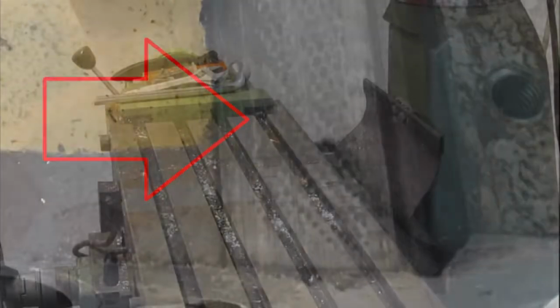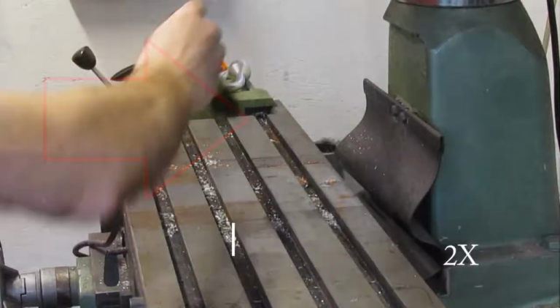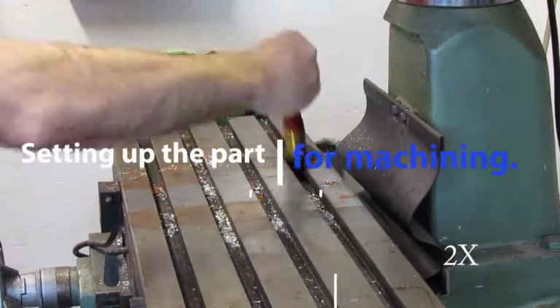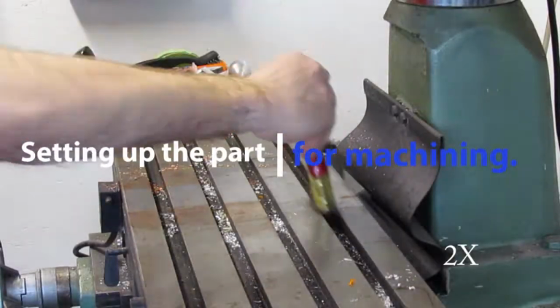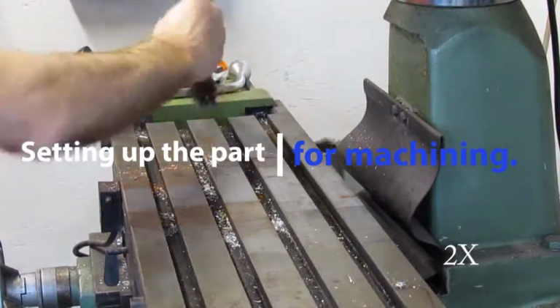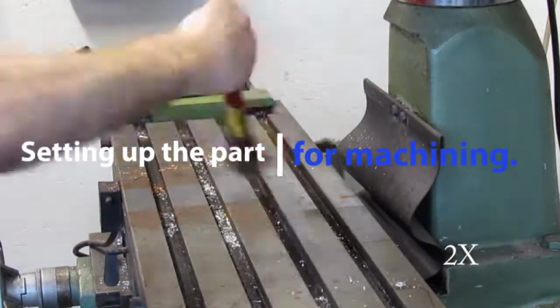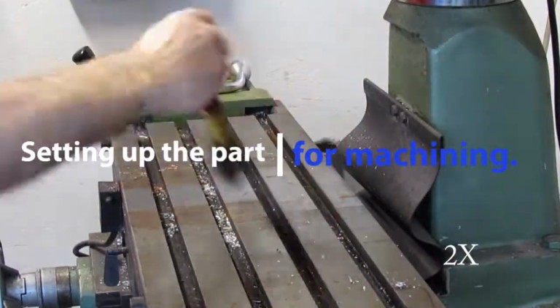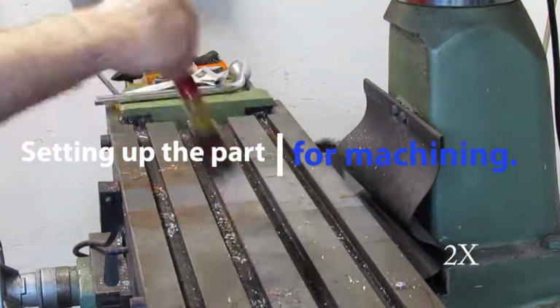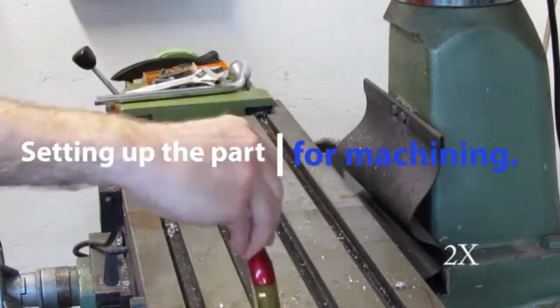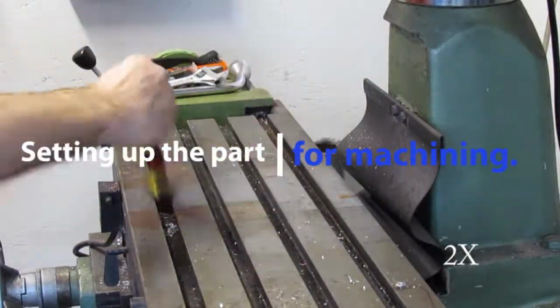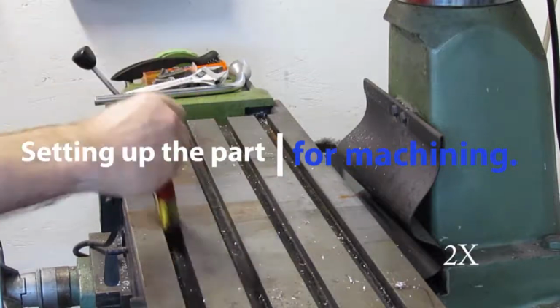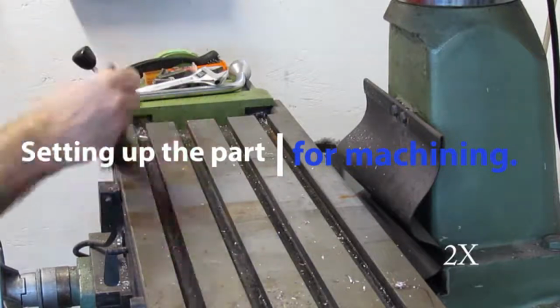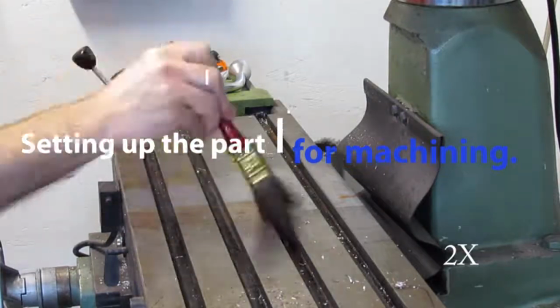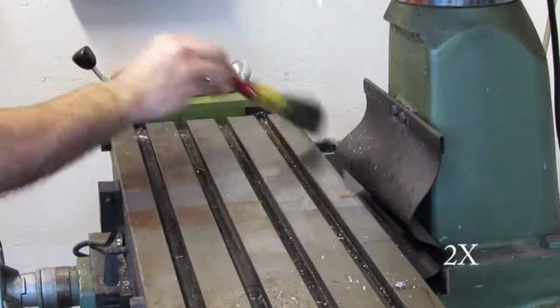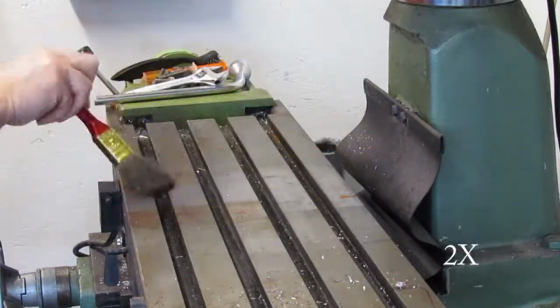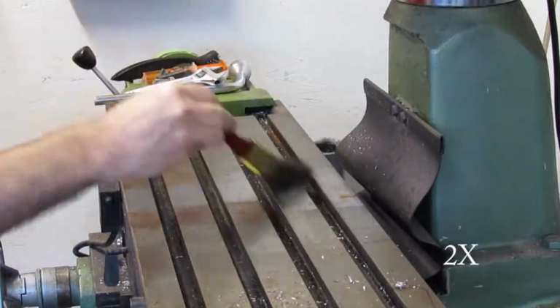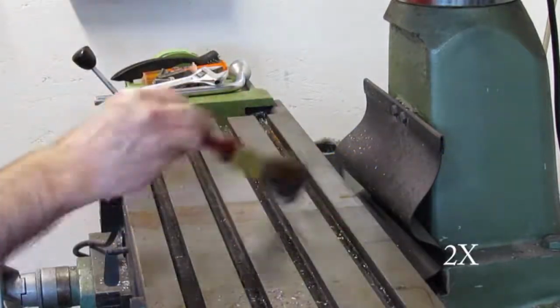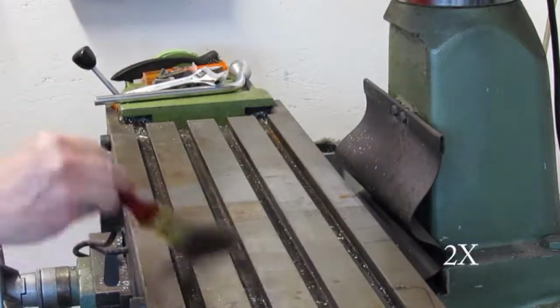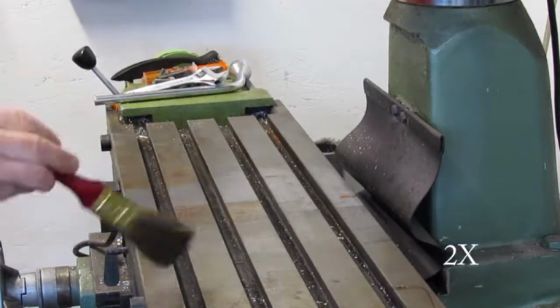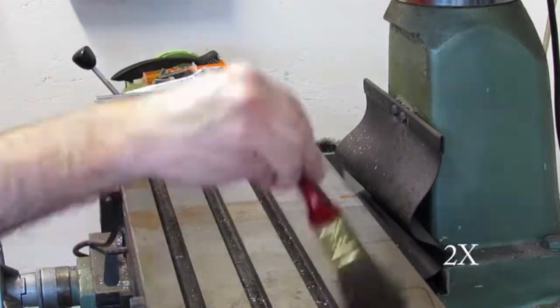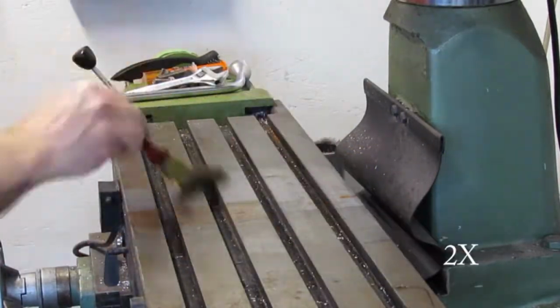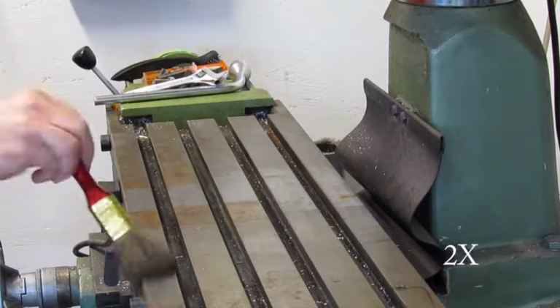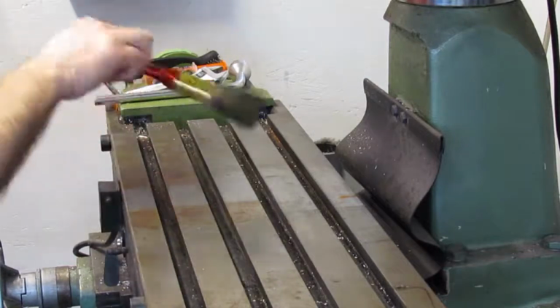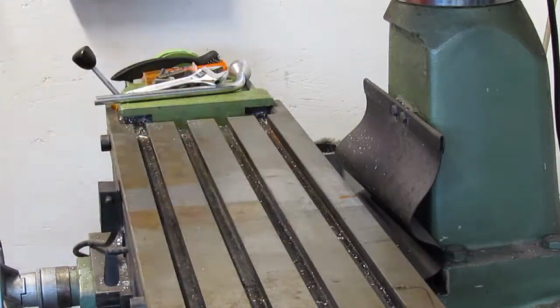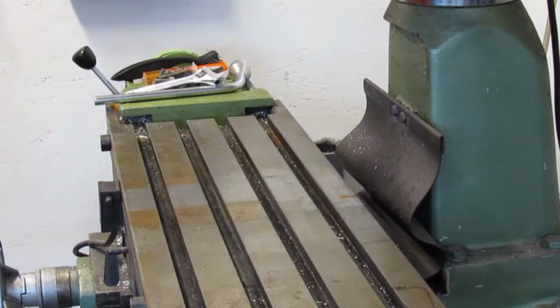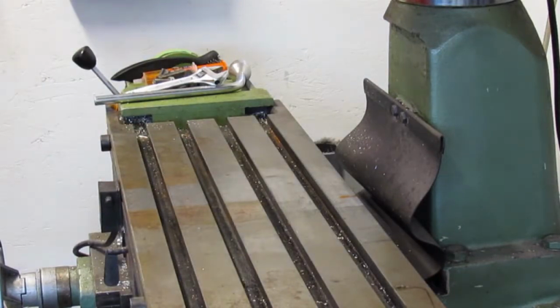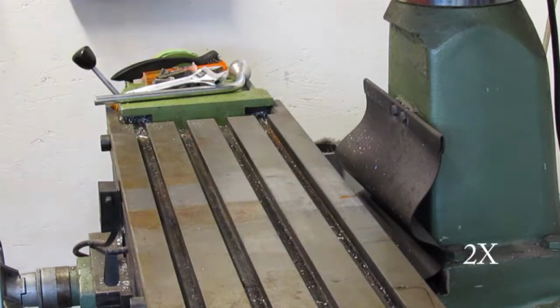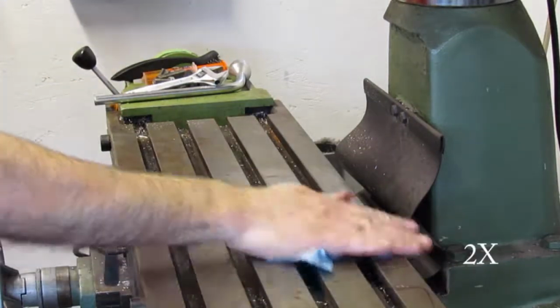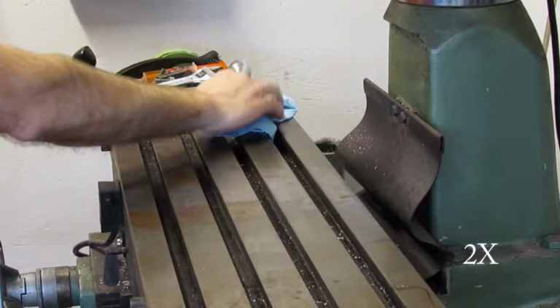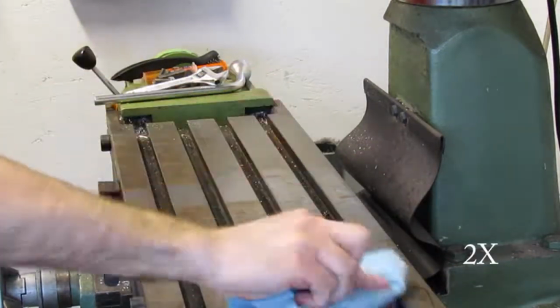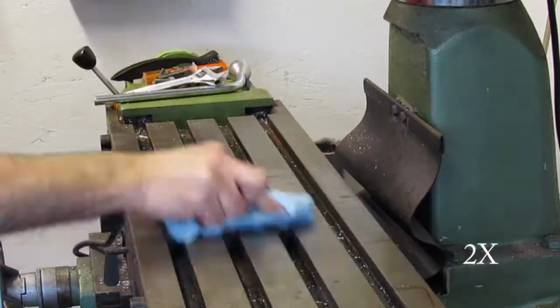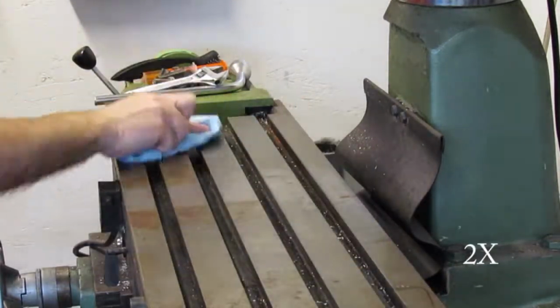To machine a part accurately the table of the mill needs to be clean and burr free. Here I show all the steps from brushing, wiping, and using a hard stone to remove any burrs. If the table is oily, using lacquer thinner with a rag helps to remove it.